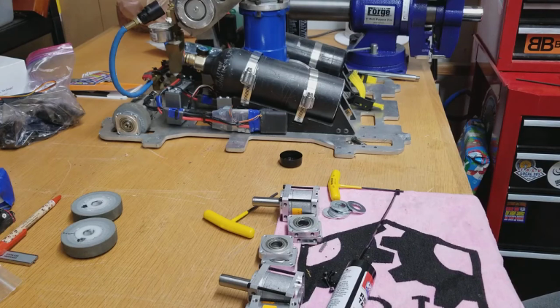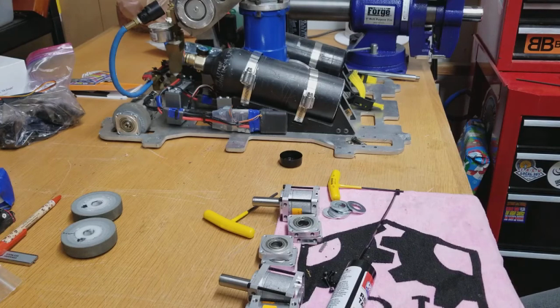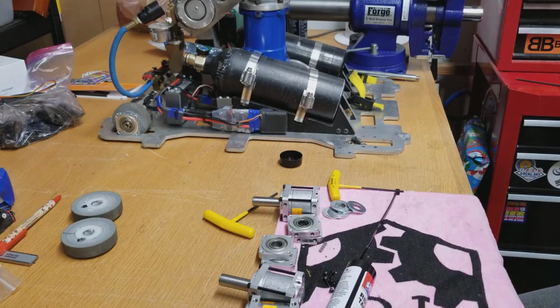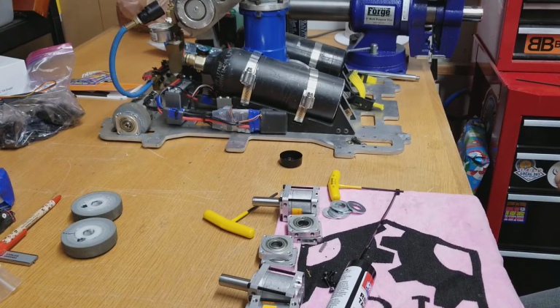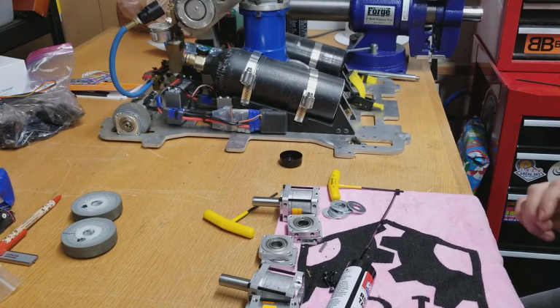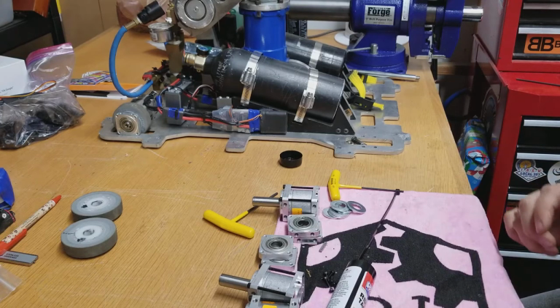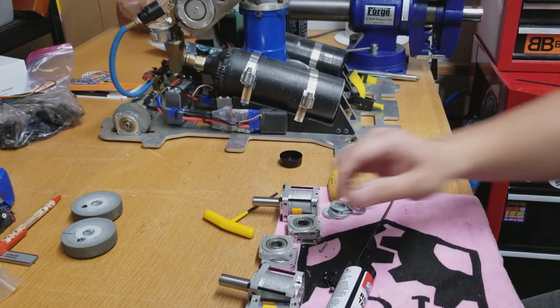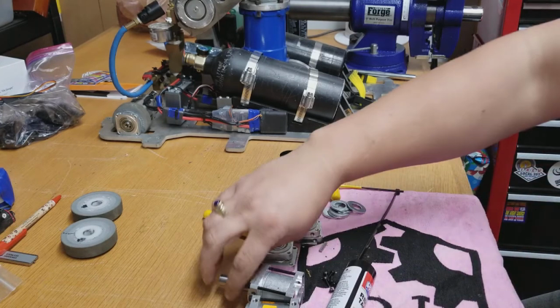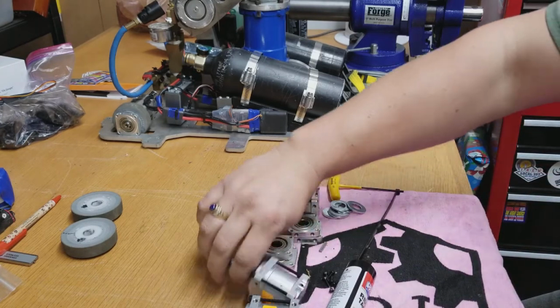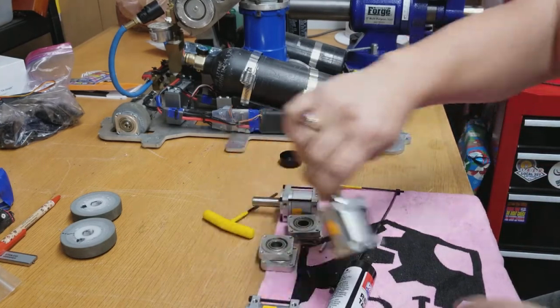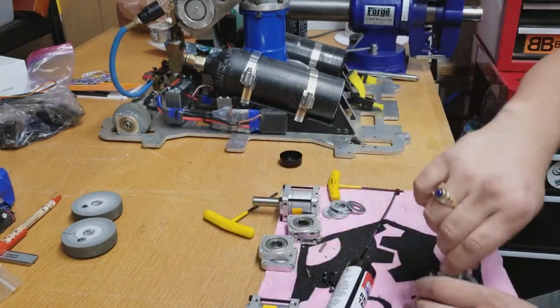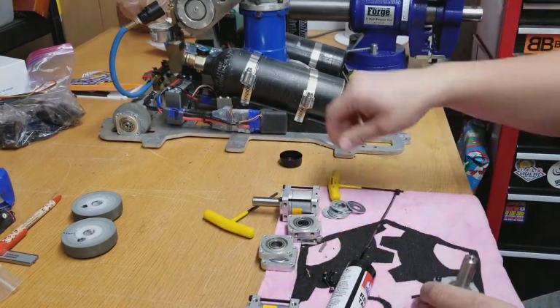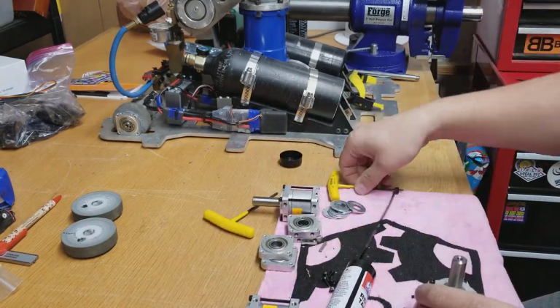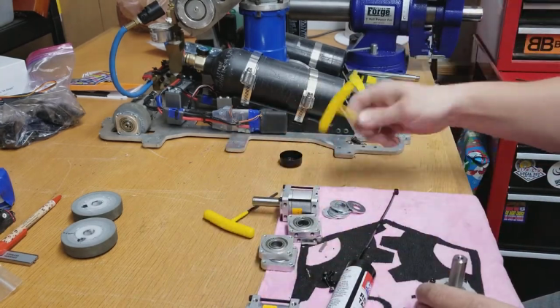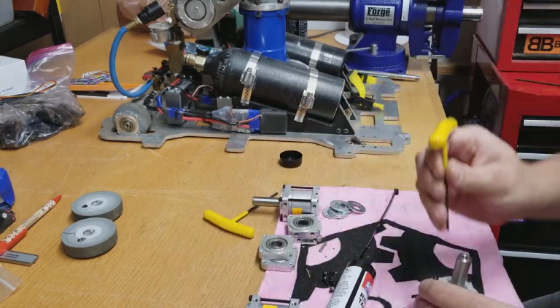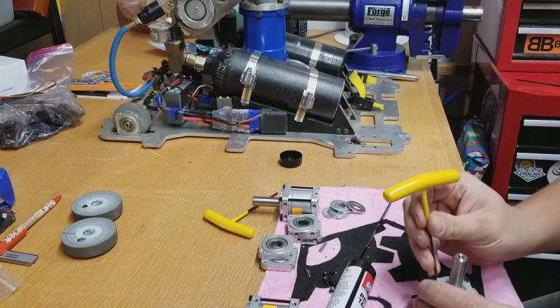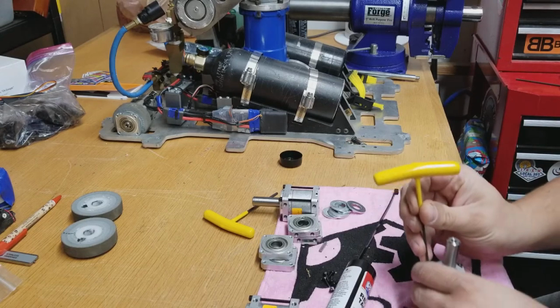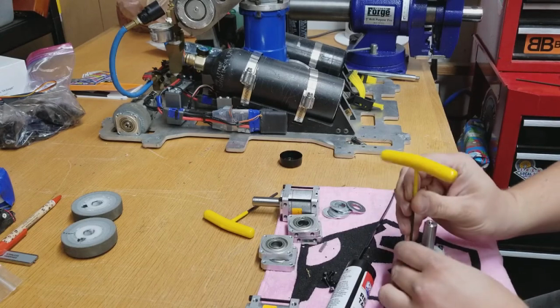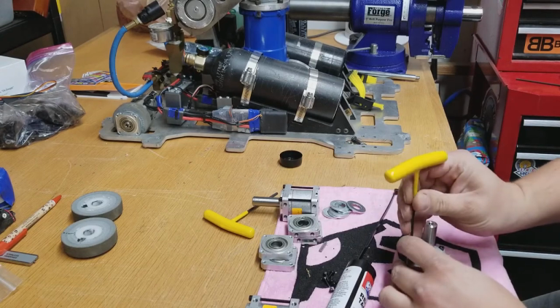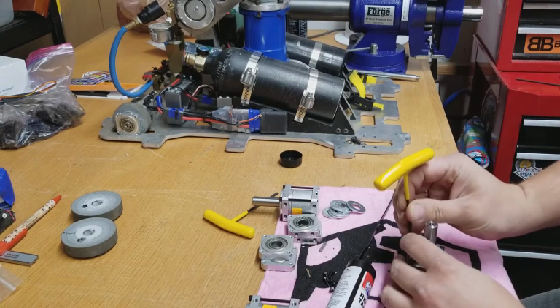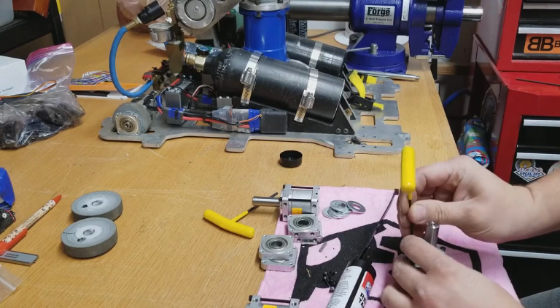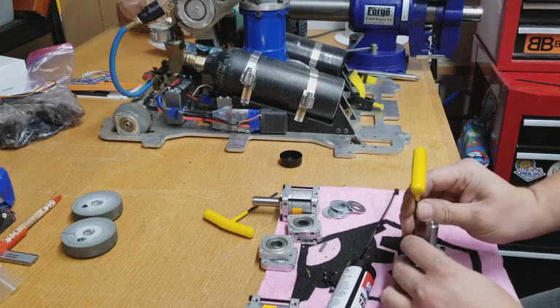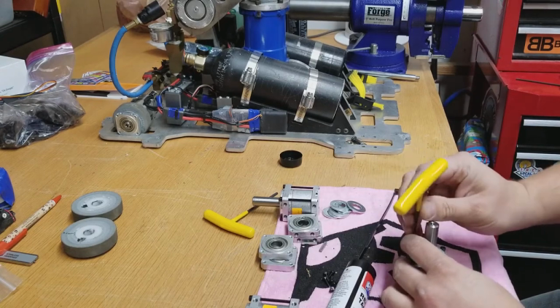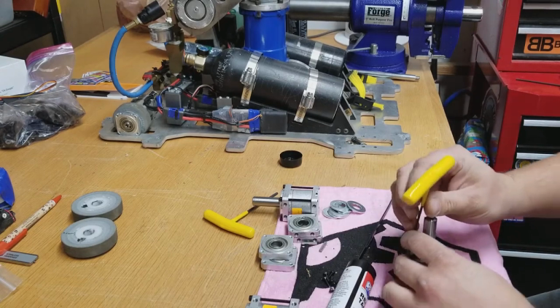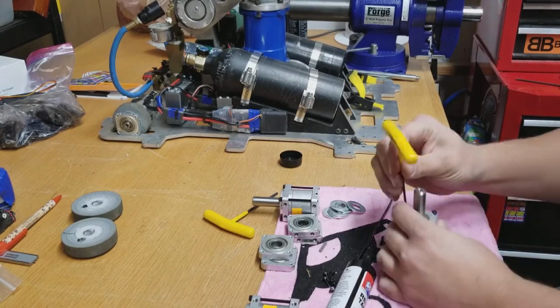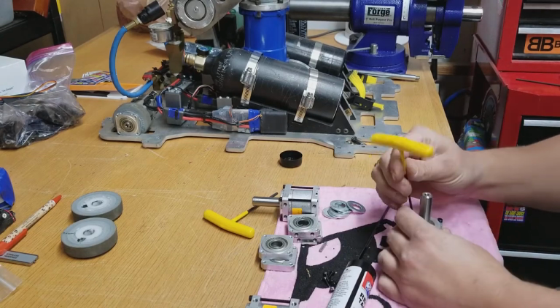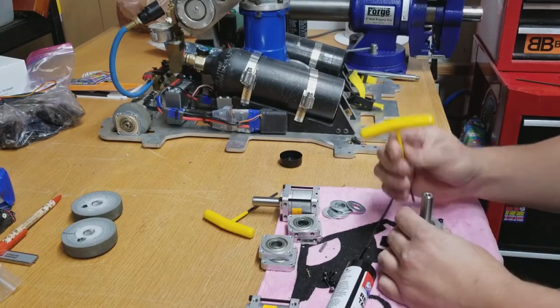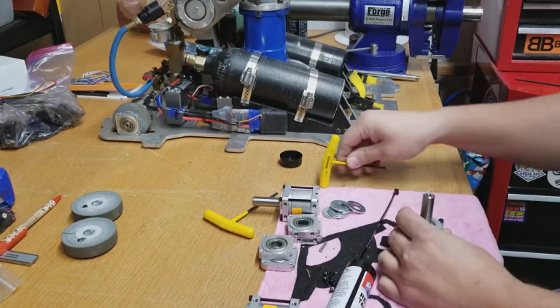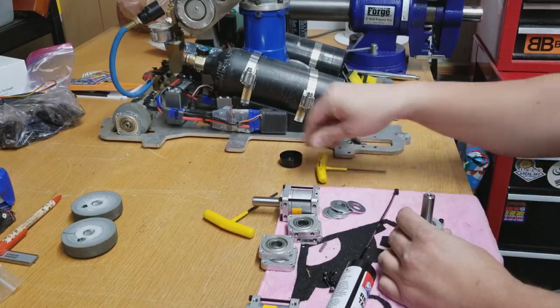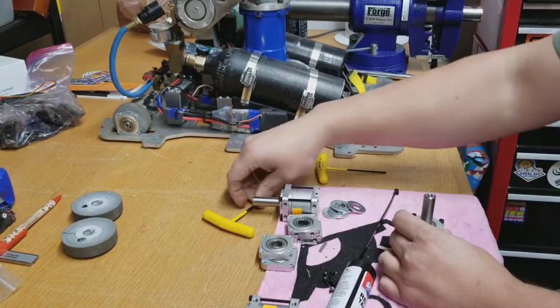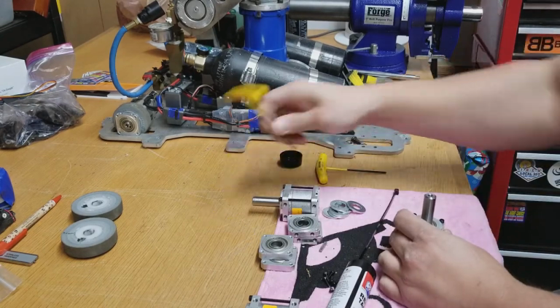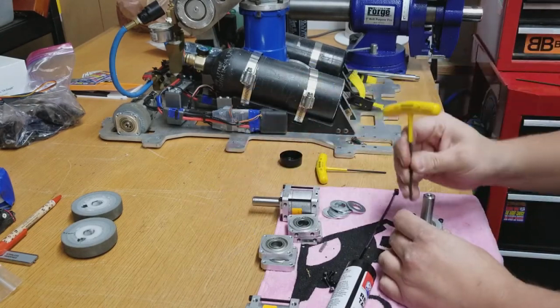So as per the usual, kind of waited till the last minute to get all of the preparations made for Robo Games.